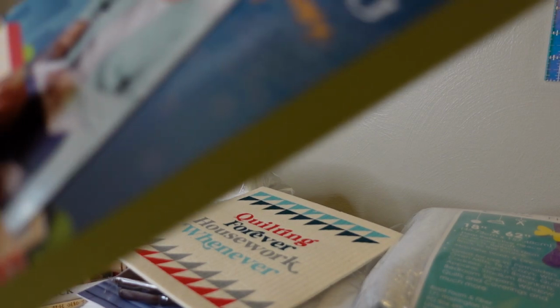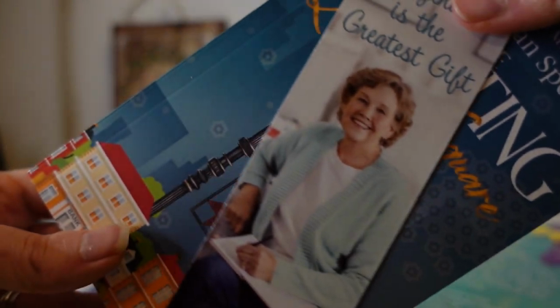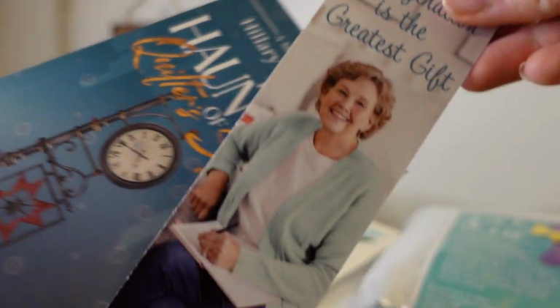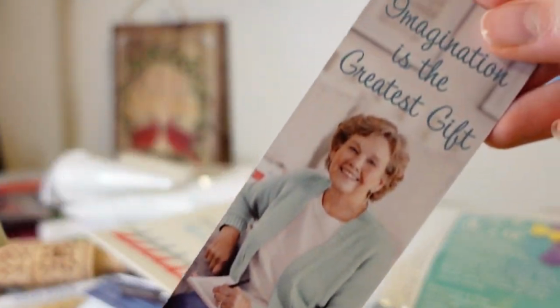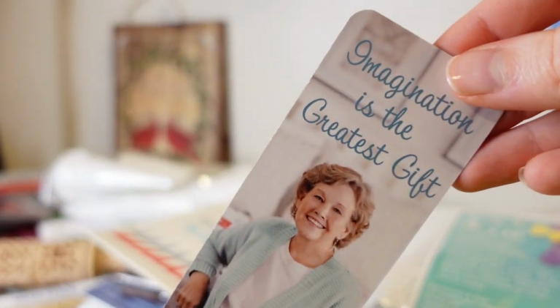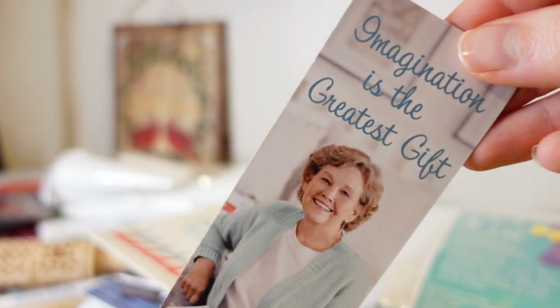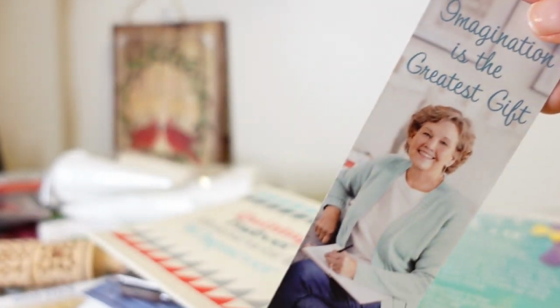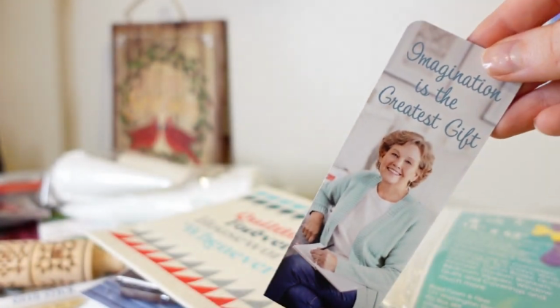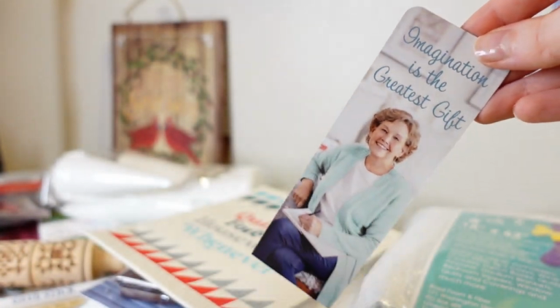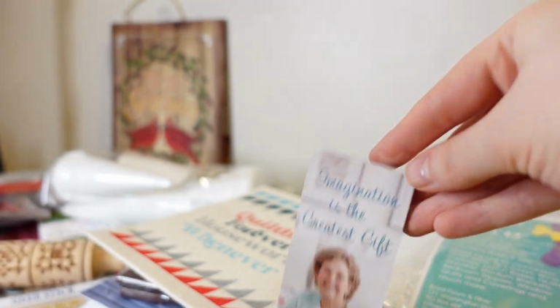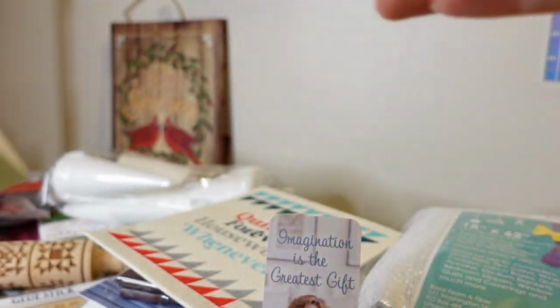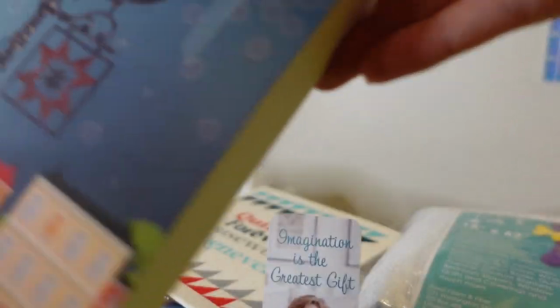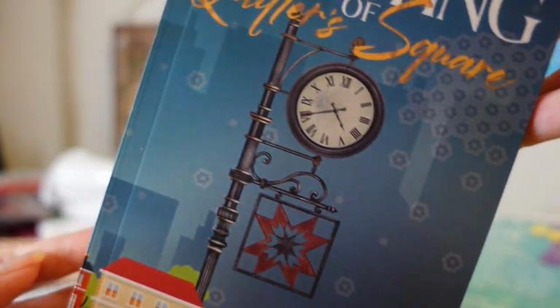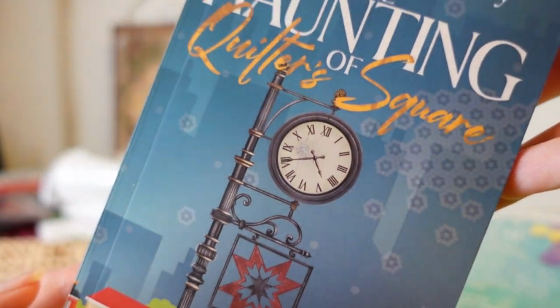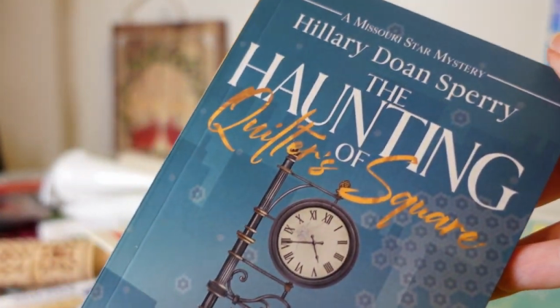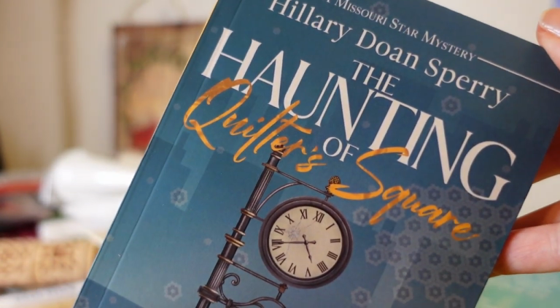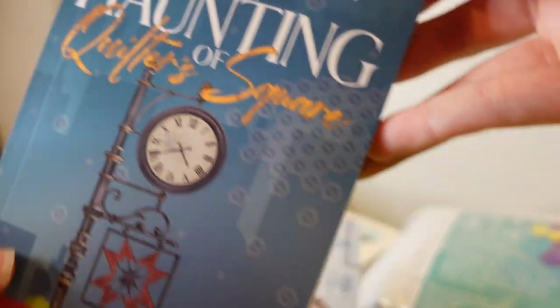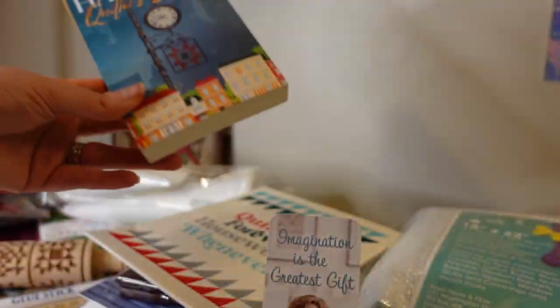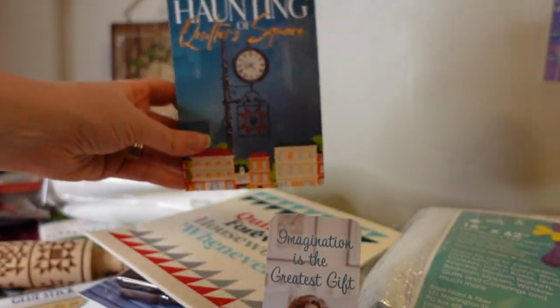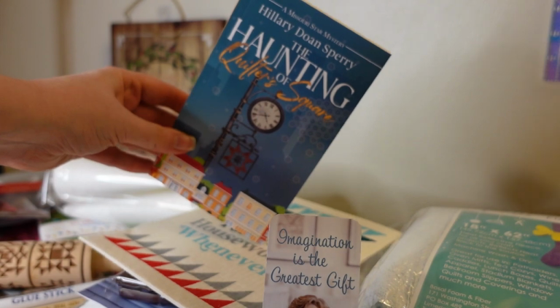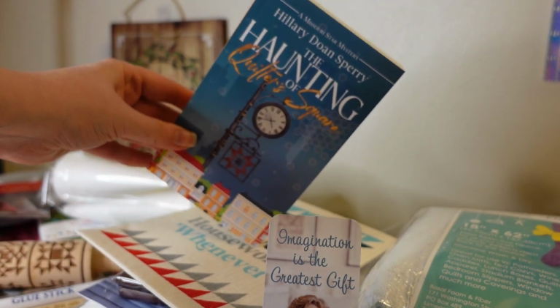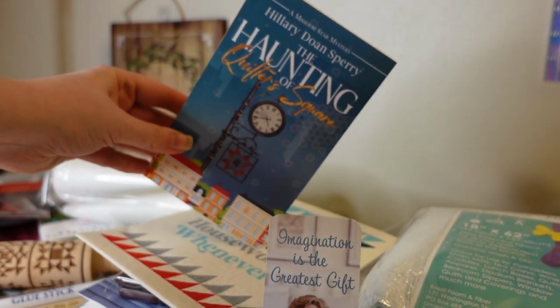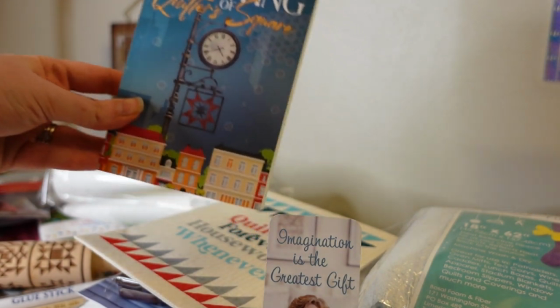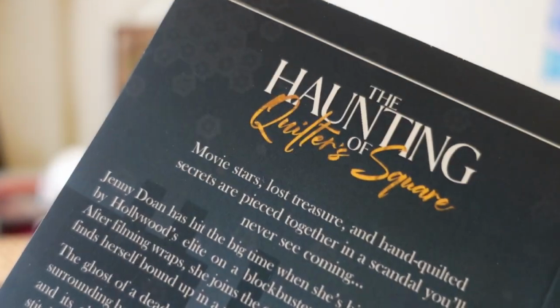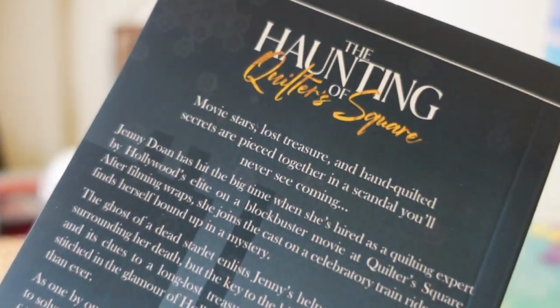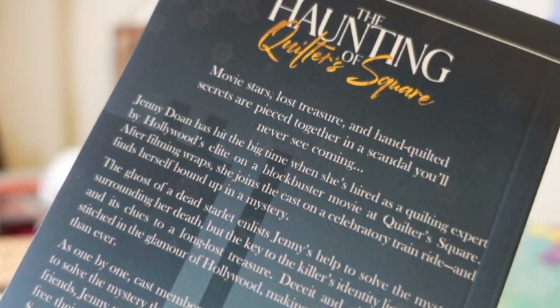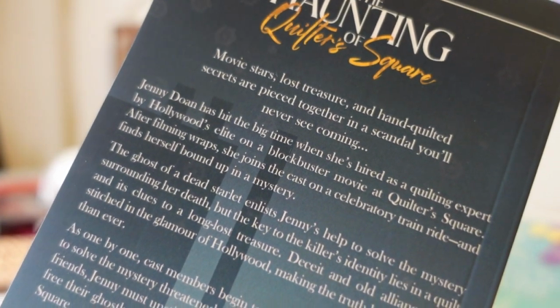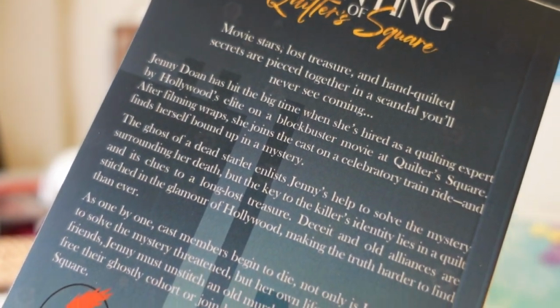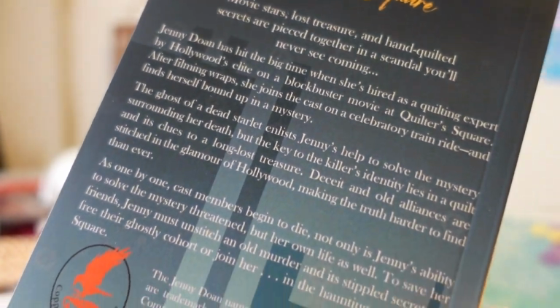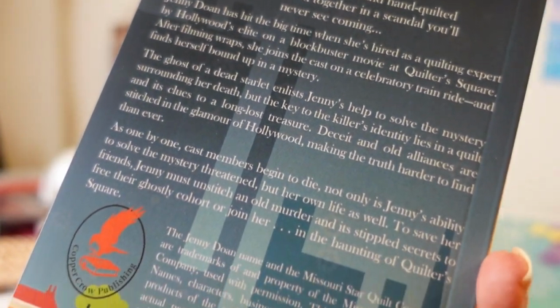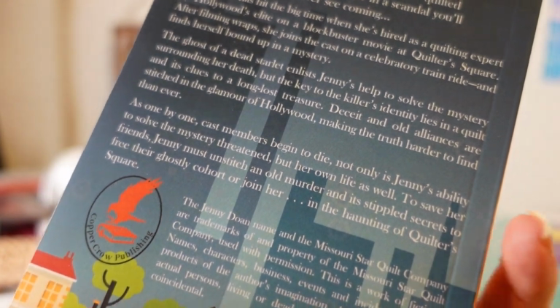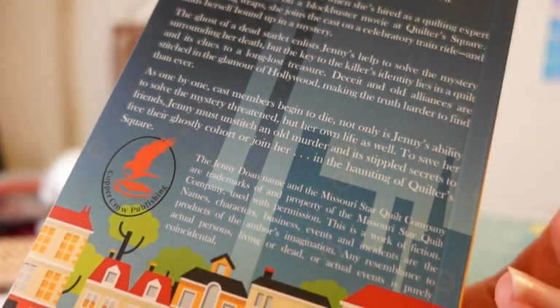Day twenty-four is a book by Jenny Doan's daughter Hillary — it's called The Haunting of Quilter's Square. It's all right. The idea of having a book to read before Christmas is cute.